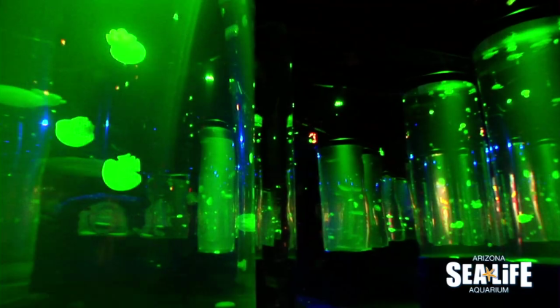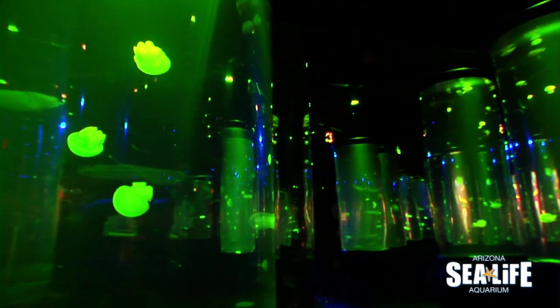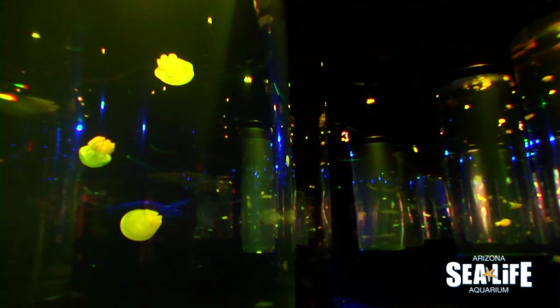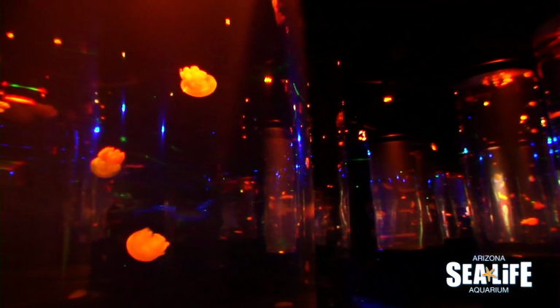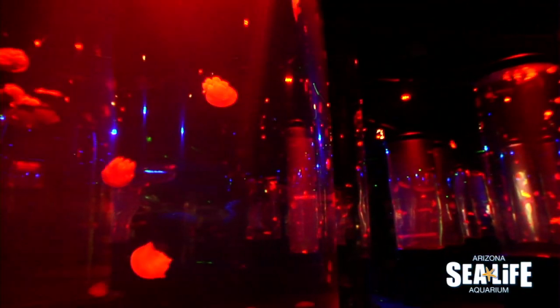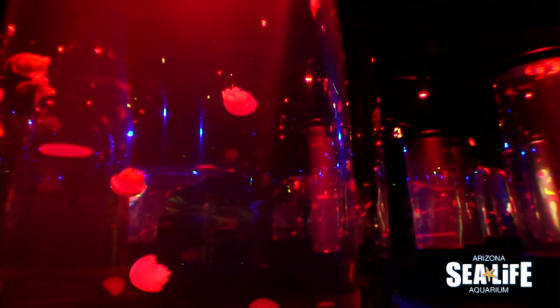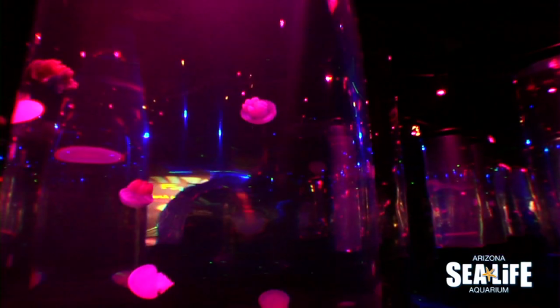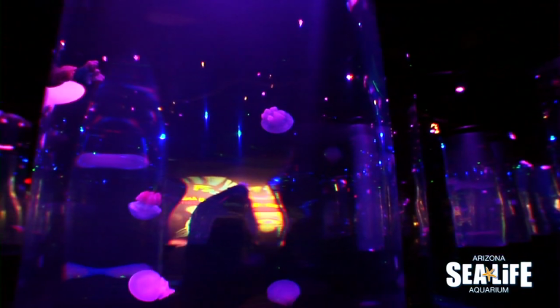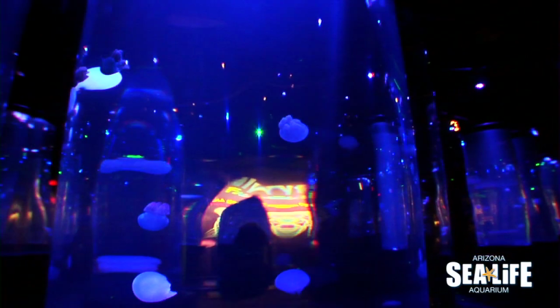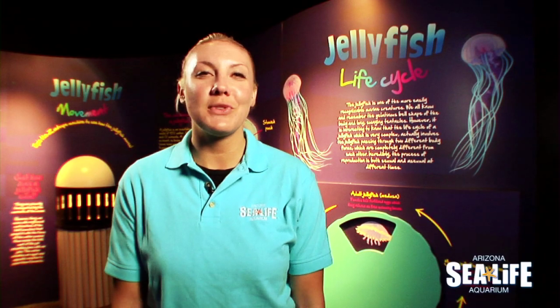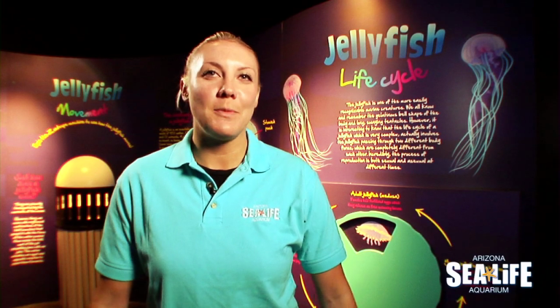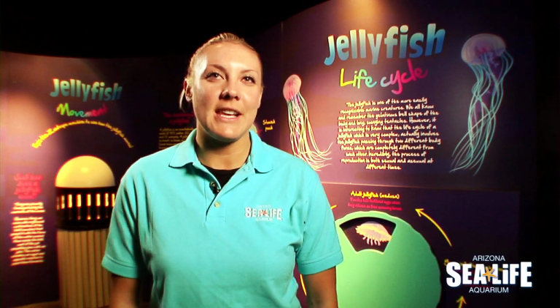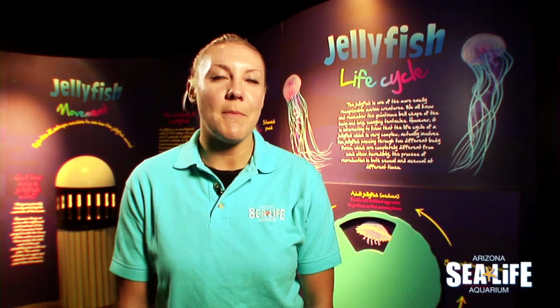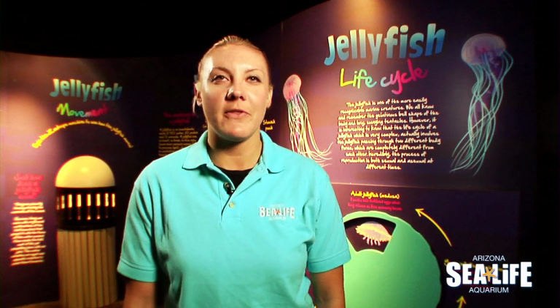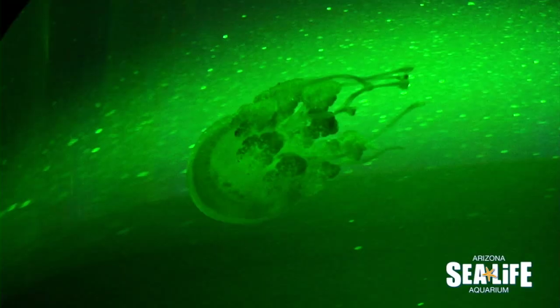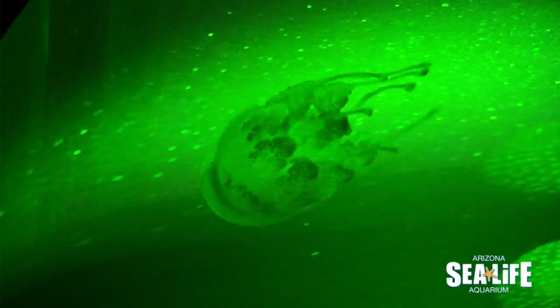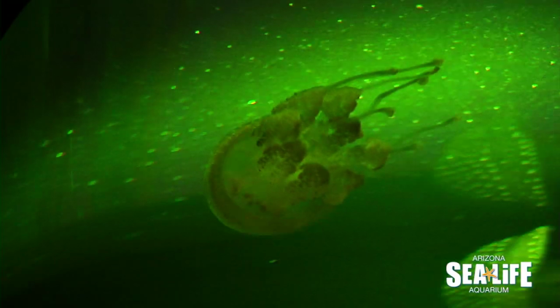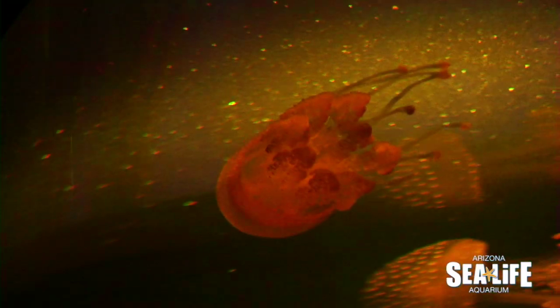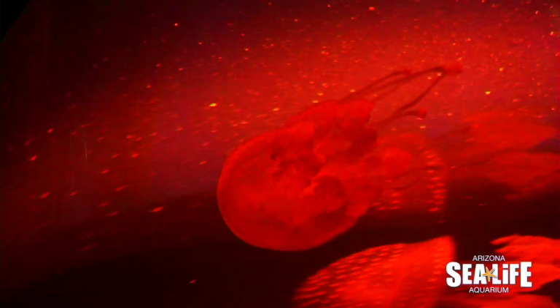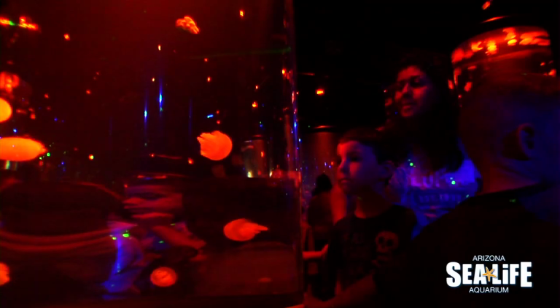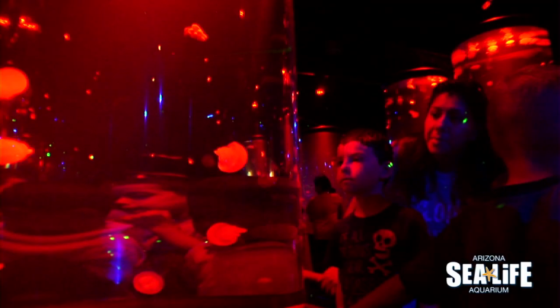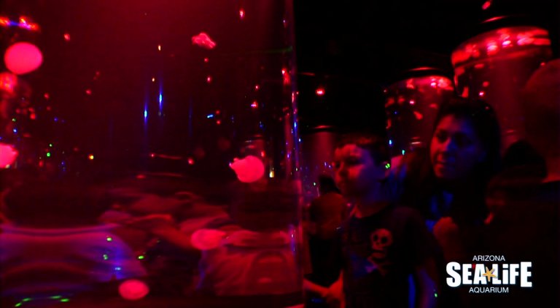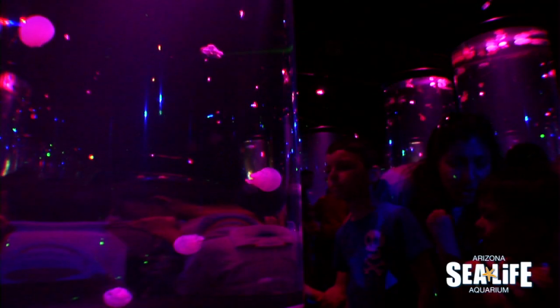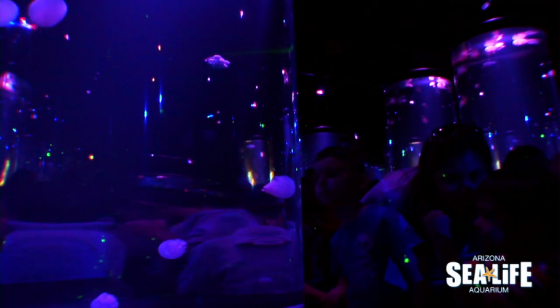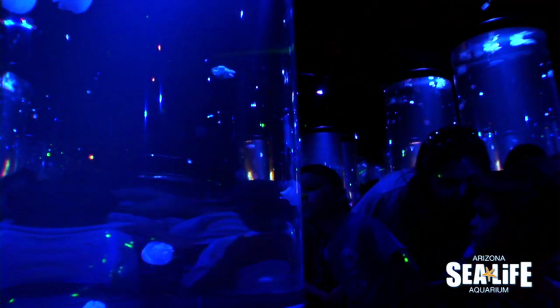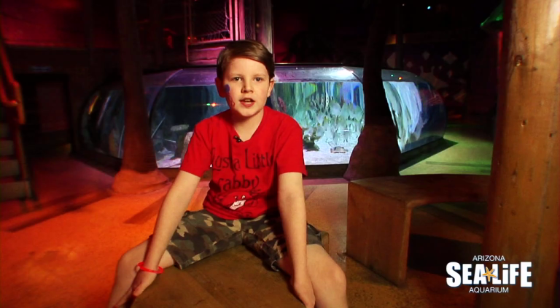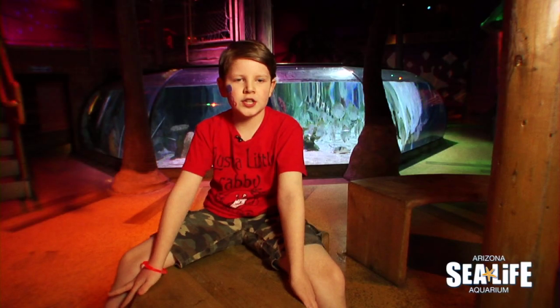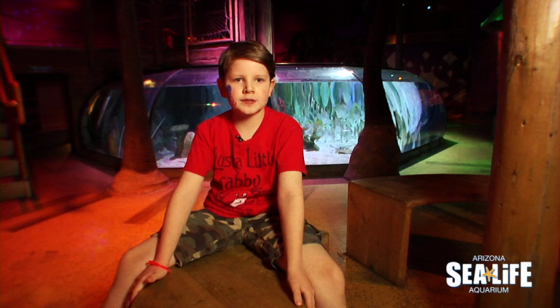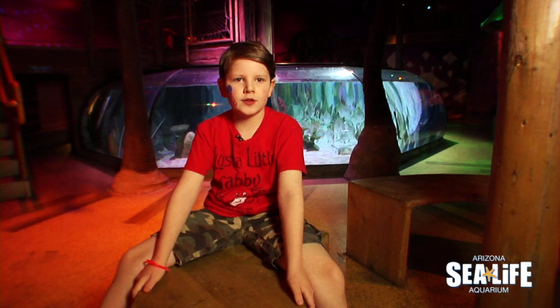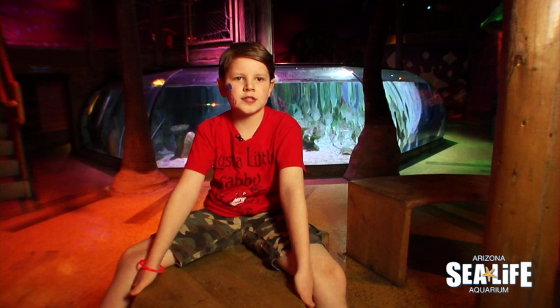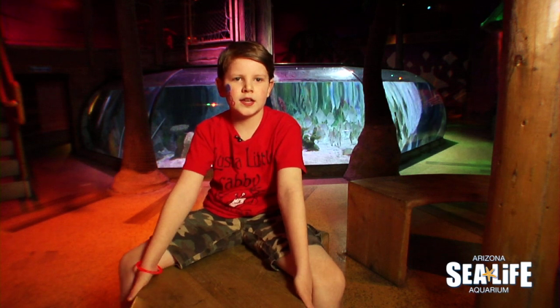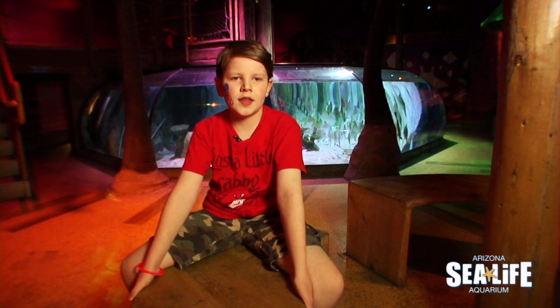We have five different jellyfish species in here. It's really cool because they come from all over the world — we have a big variety. My favorite part is looking at the jellyfish and actually experiencing them.